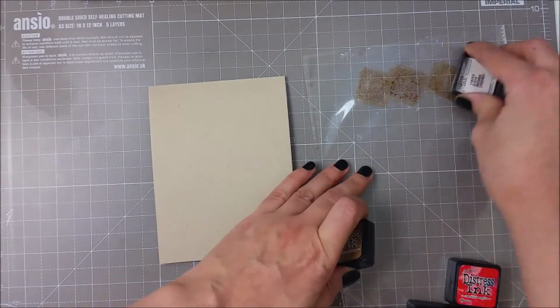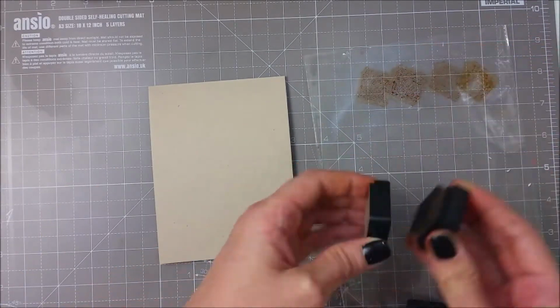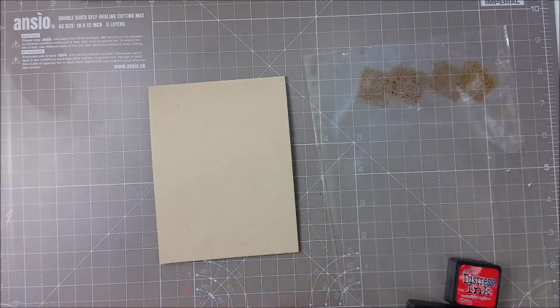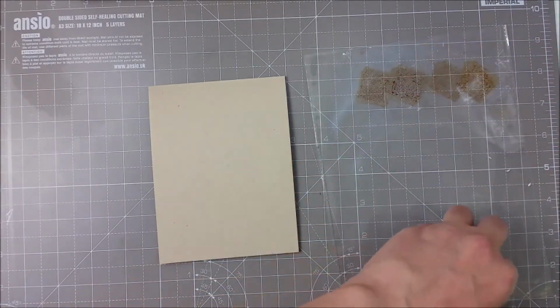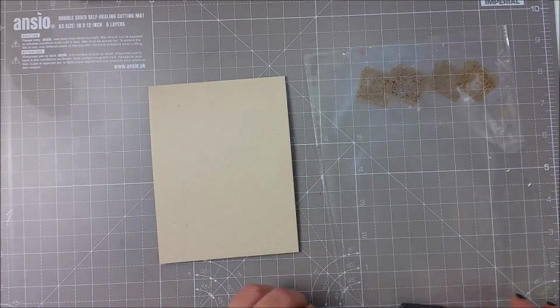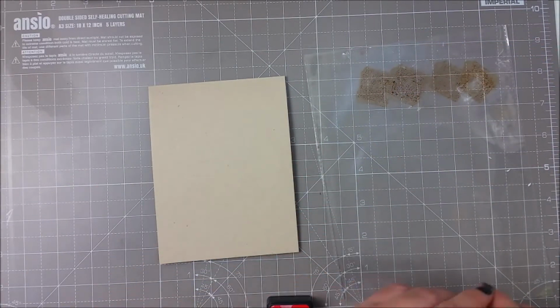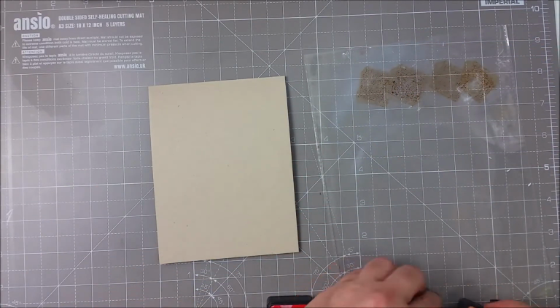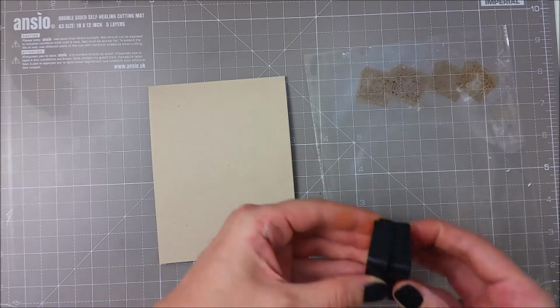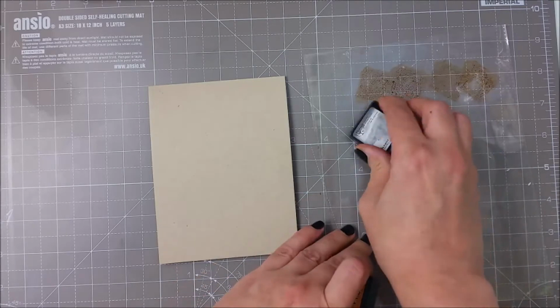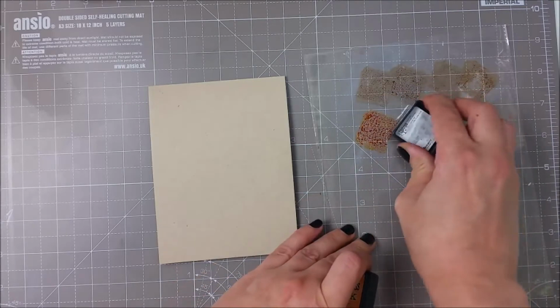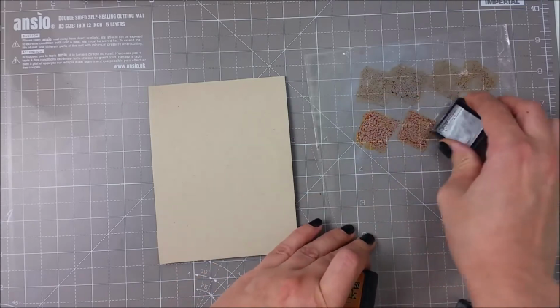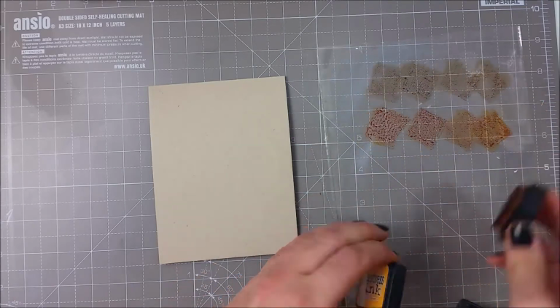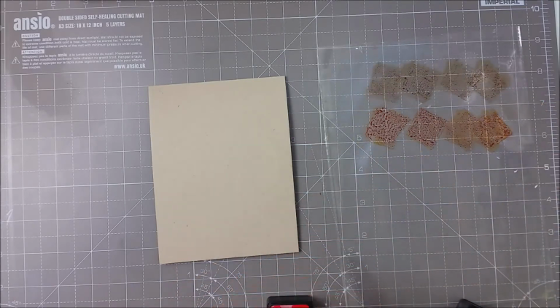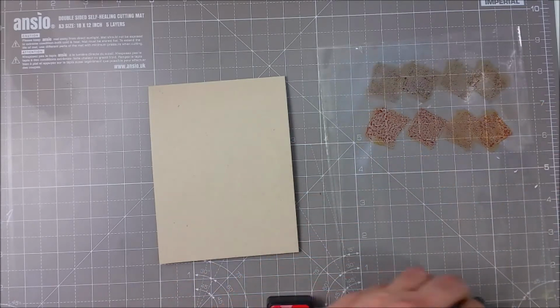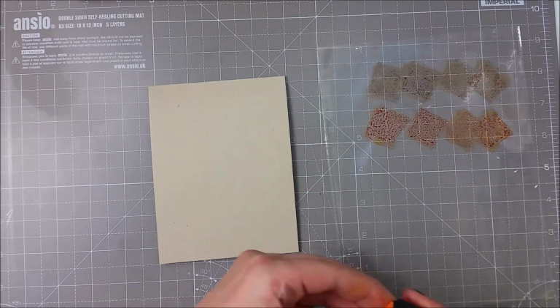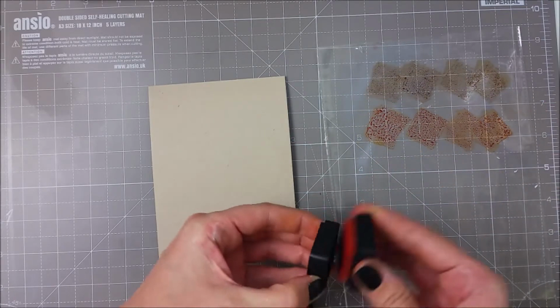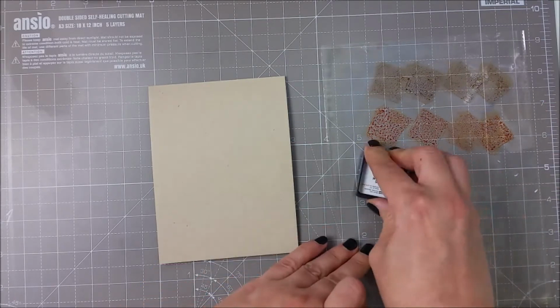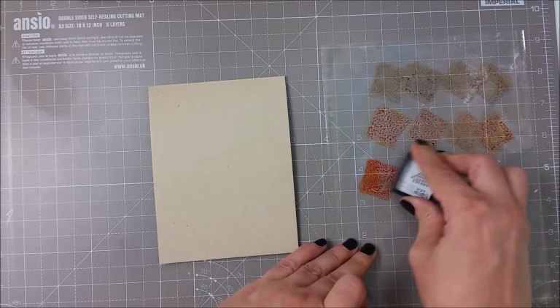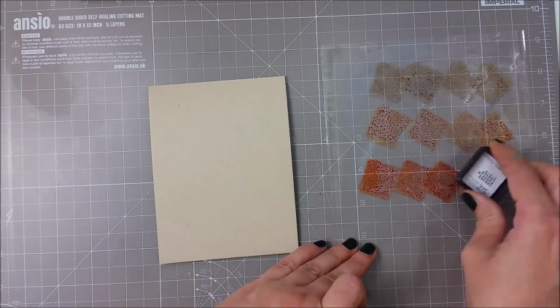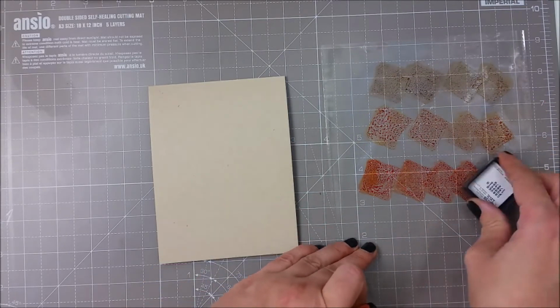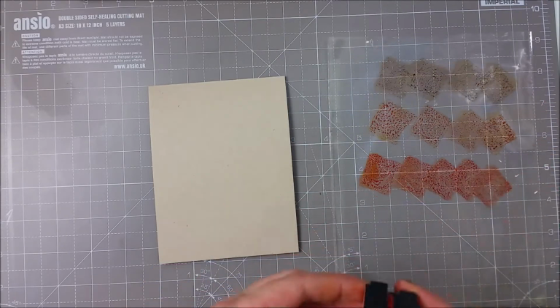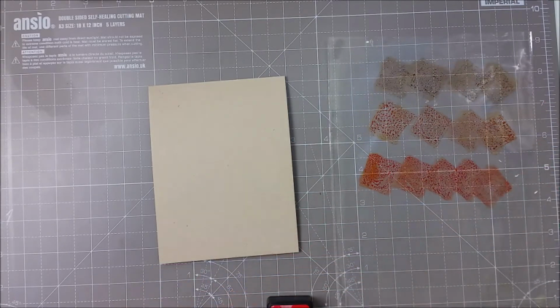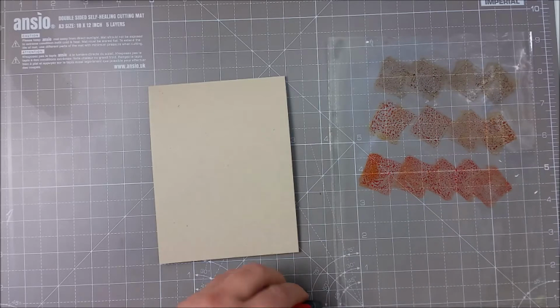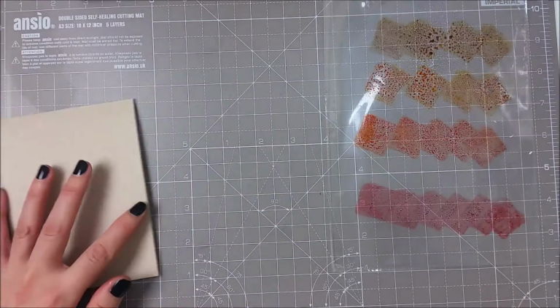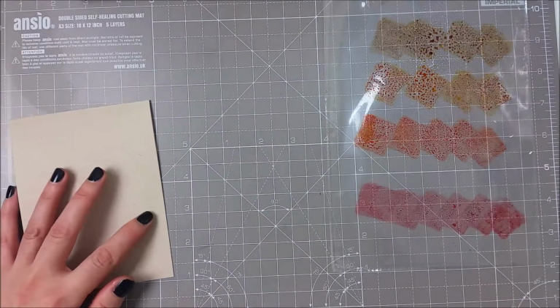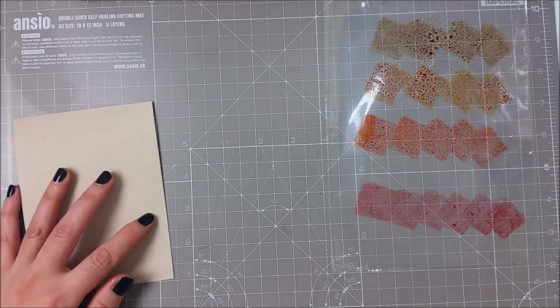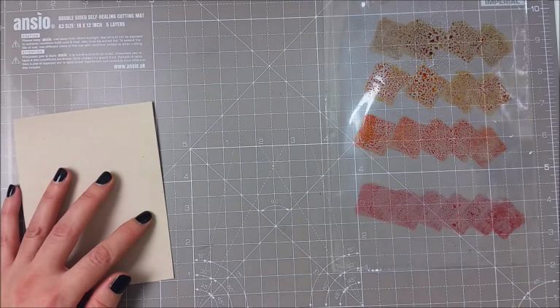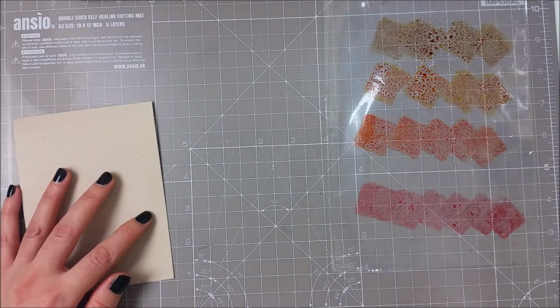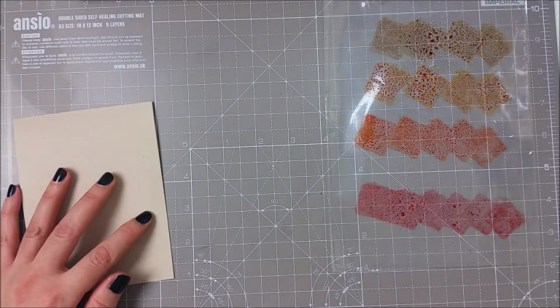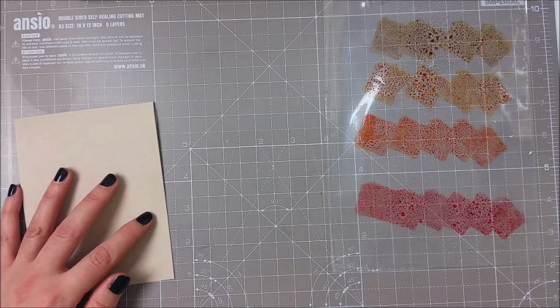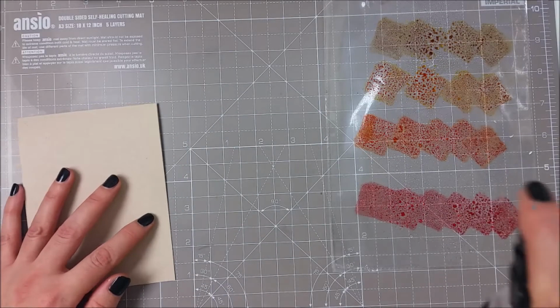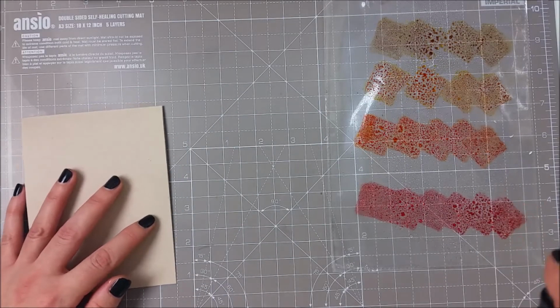I am using my Distress inks. These are the mini ink pads and I've picked some colors in a full palette. I have everything listed below and also on my blog.